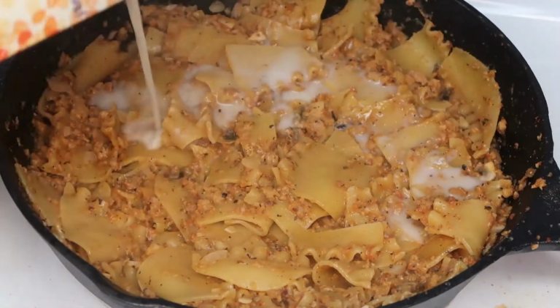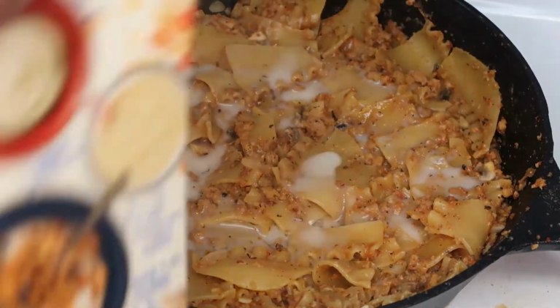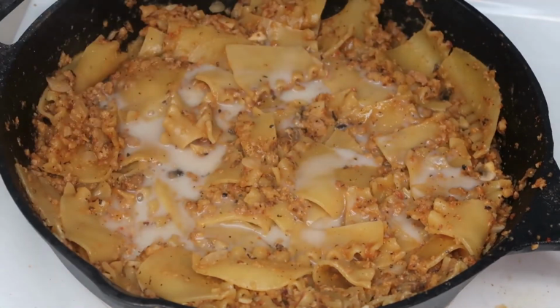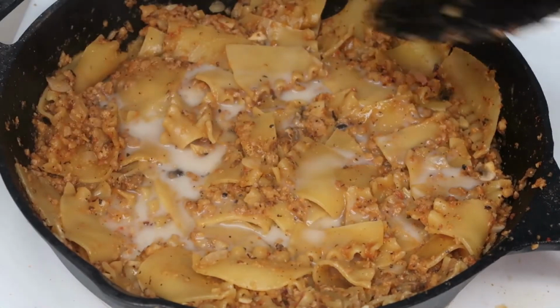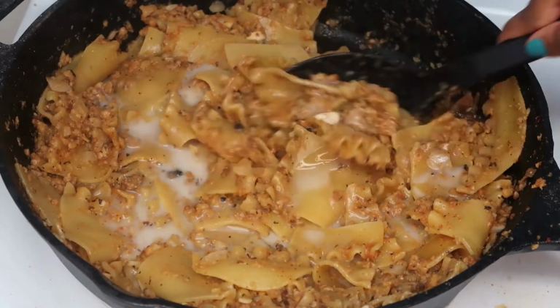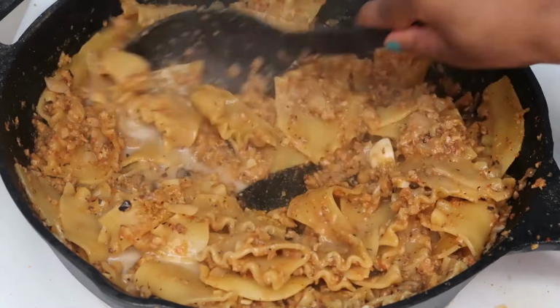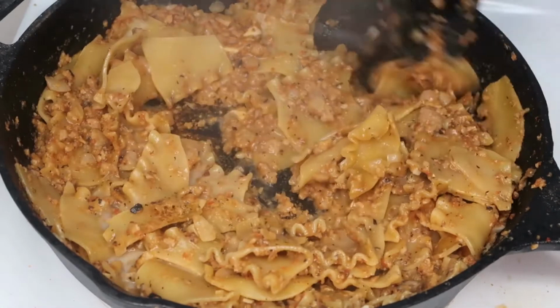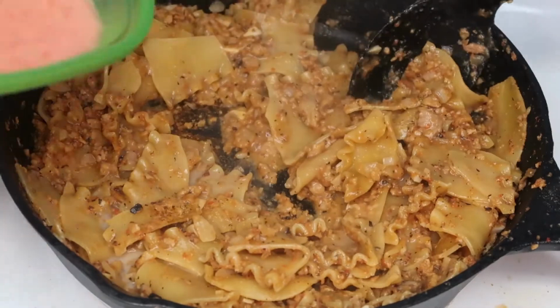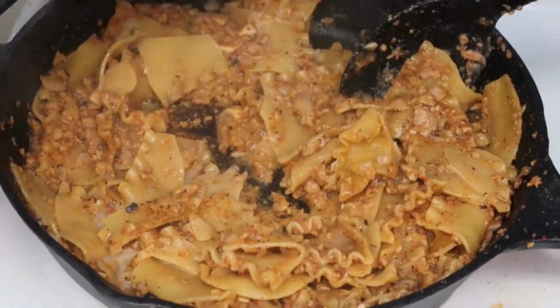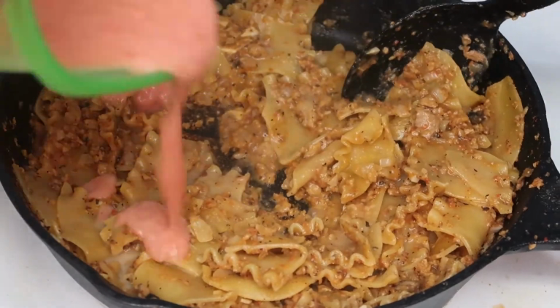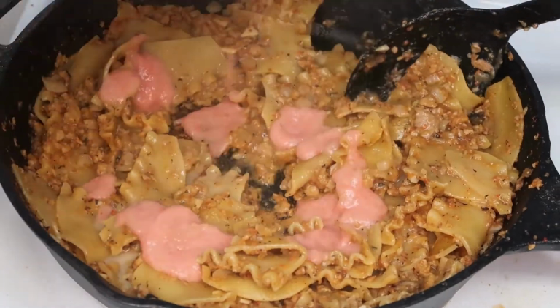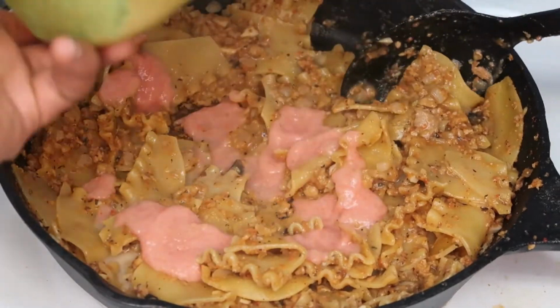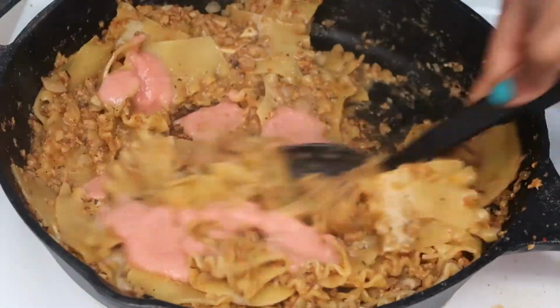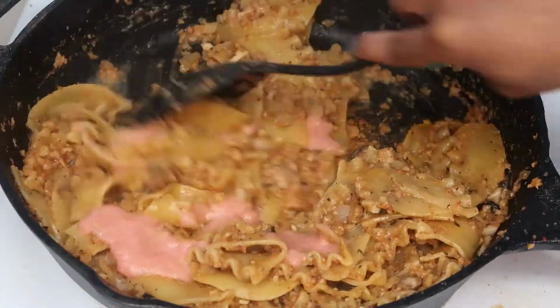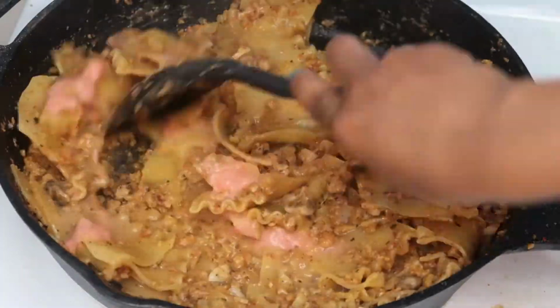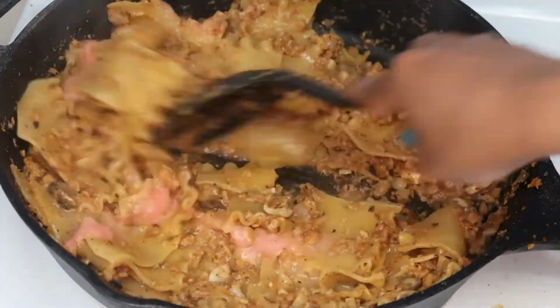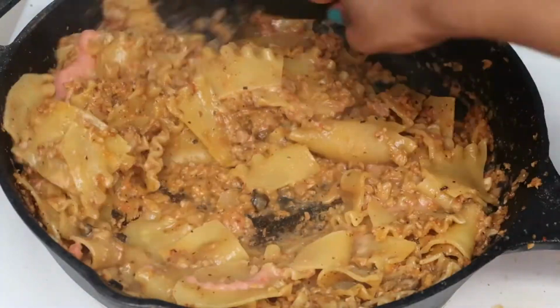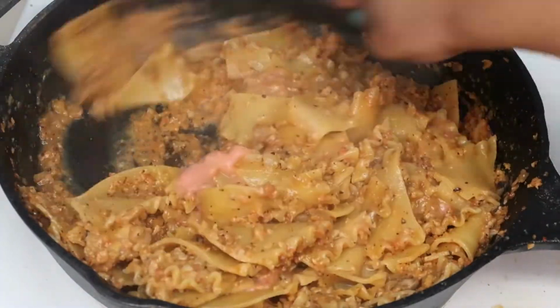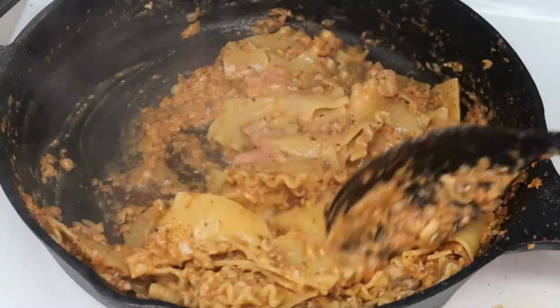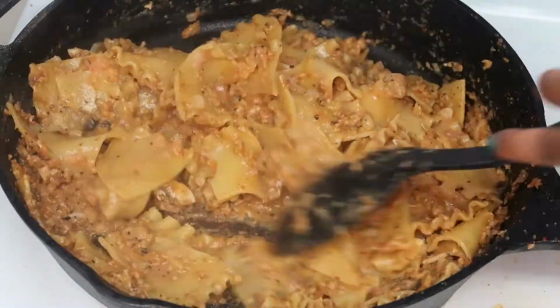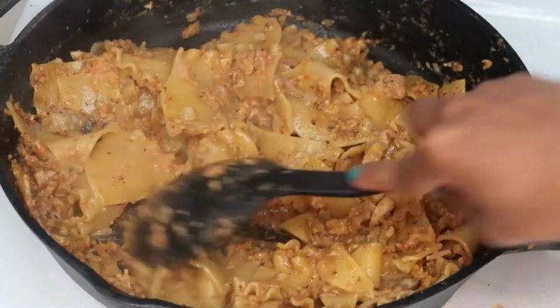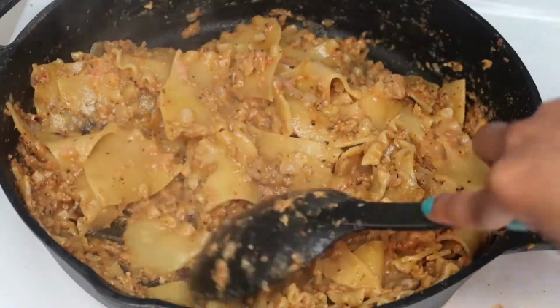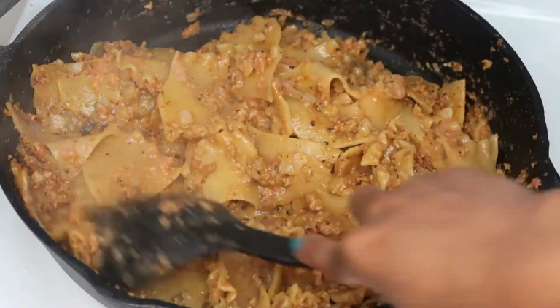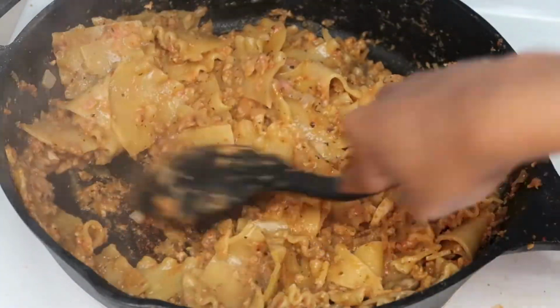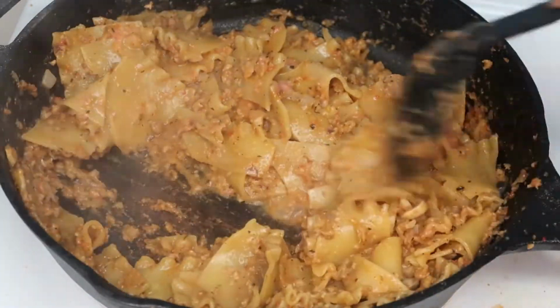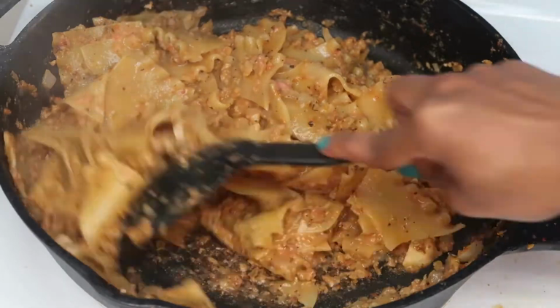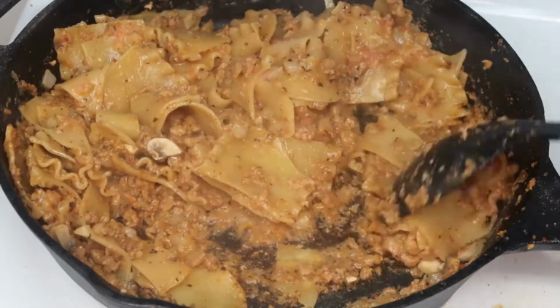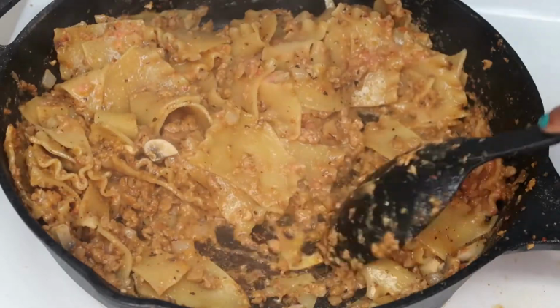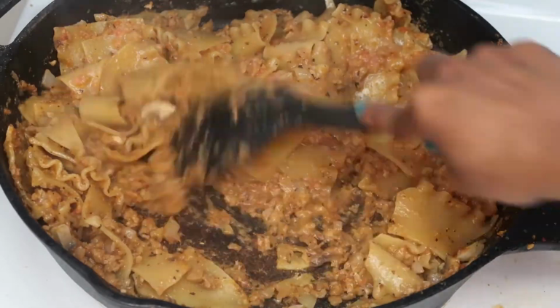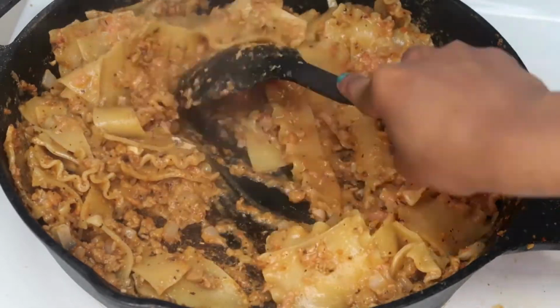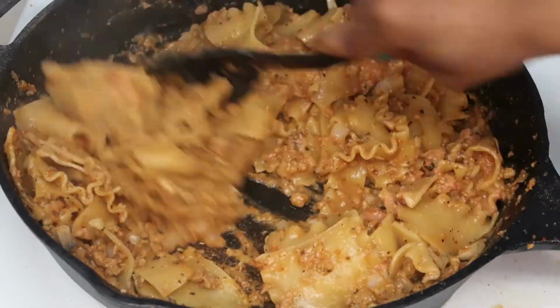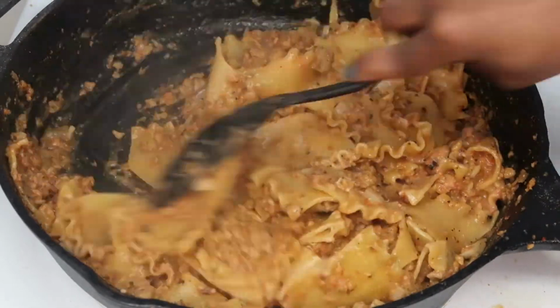As you can see, we did add a little more milk and a little more marinara sauce, but honestly guys, that was just personal preference.